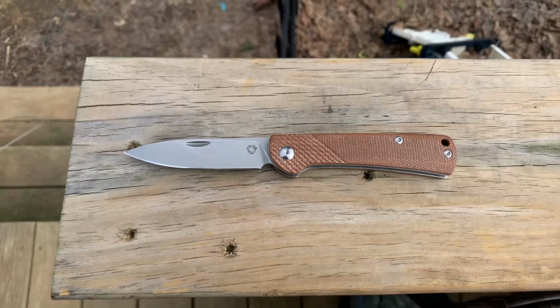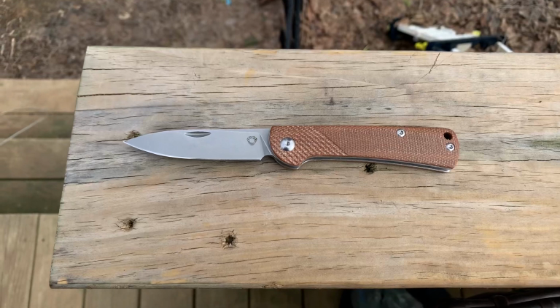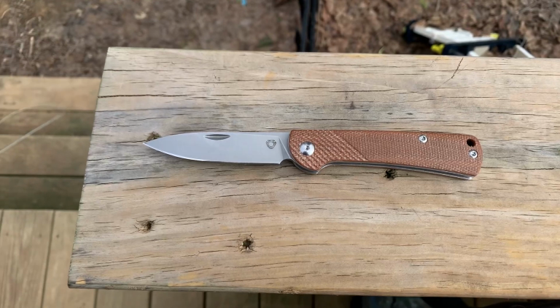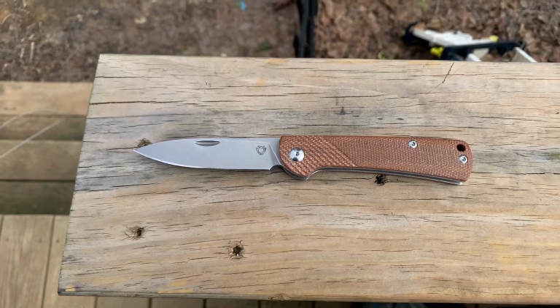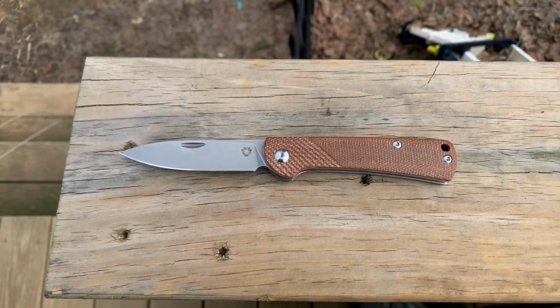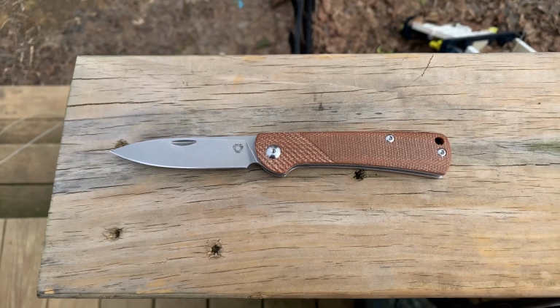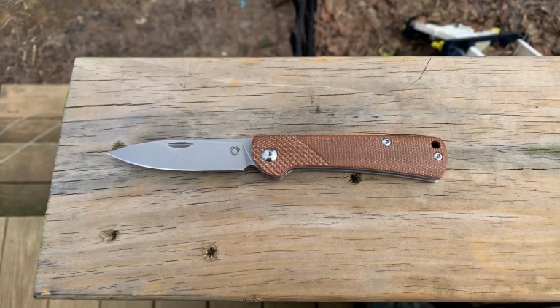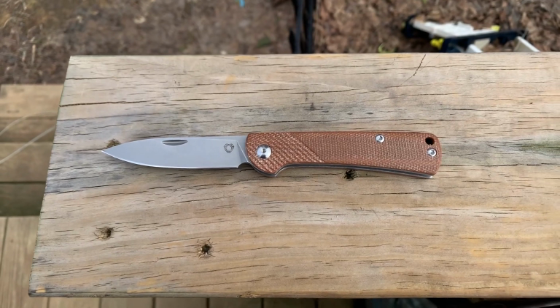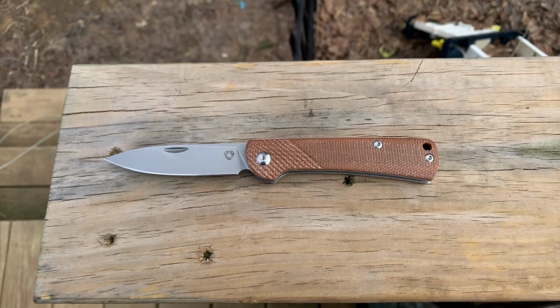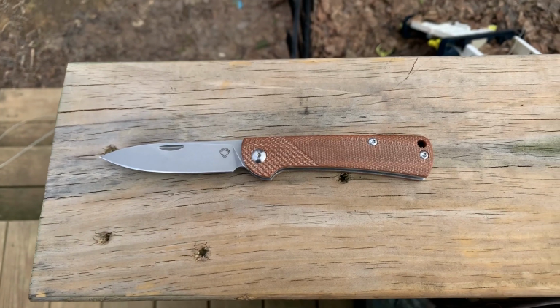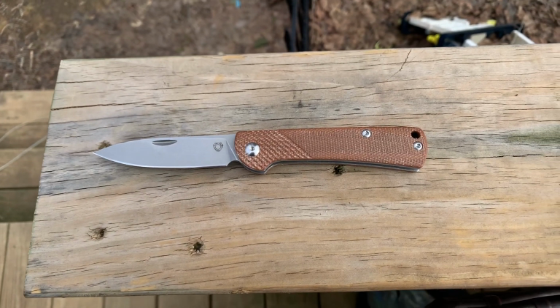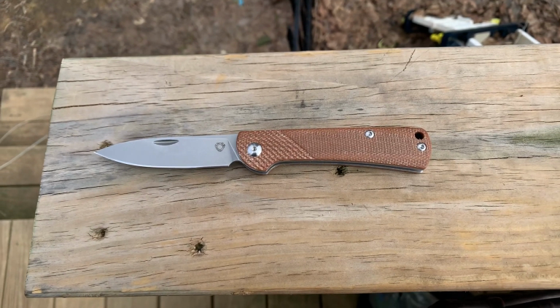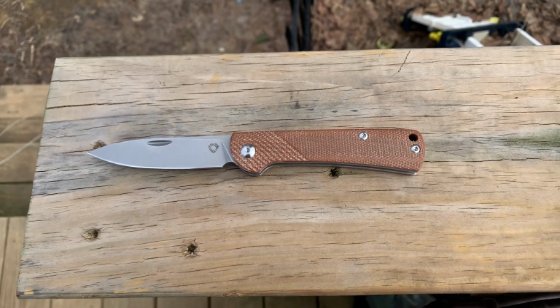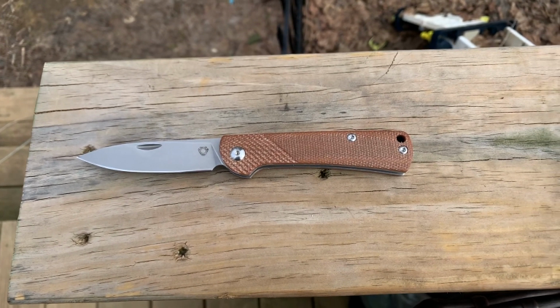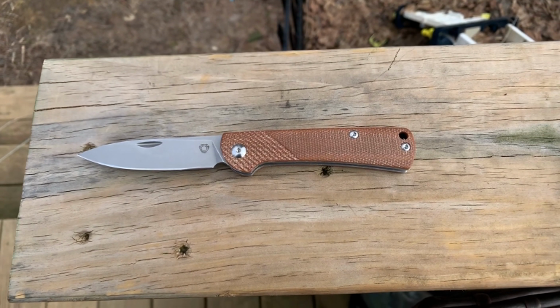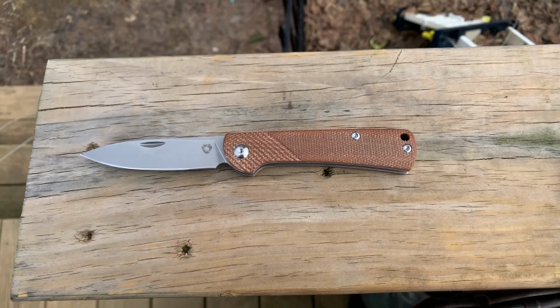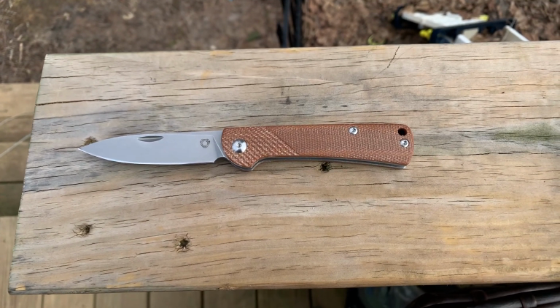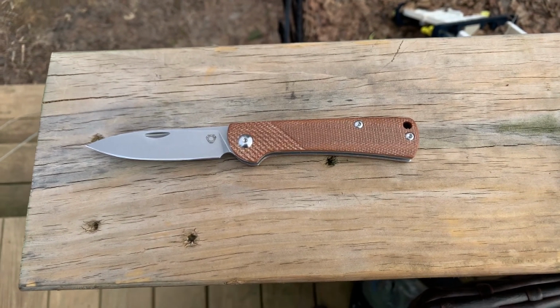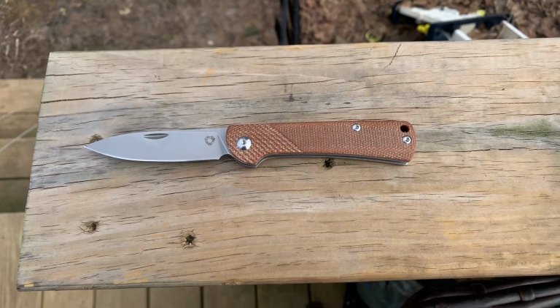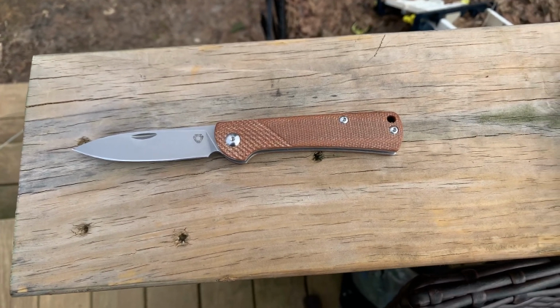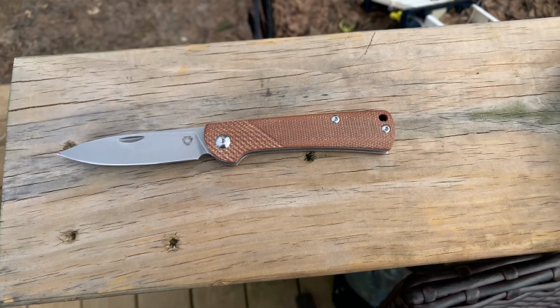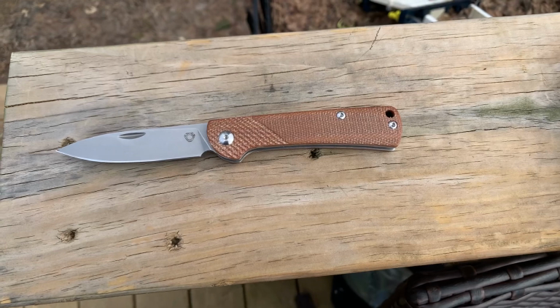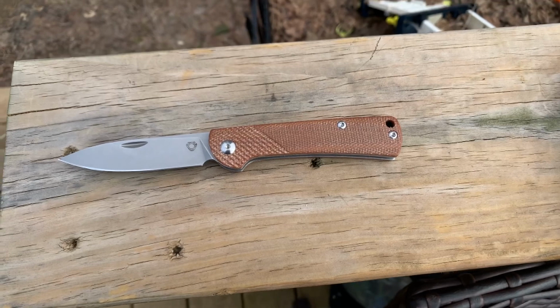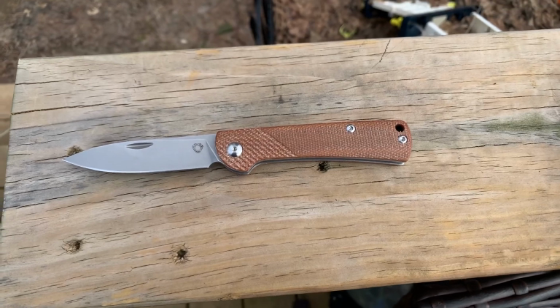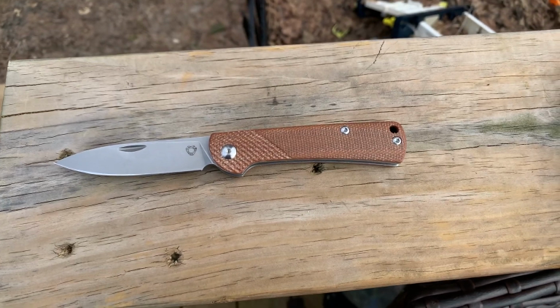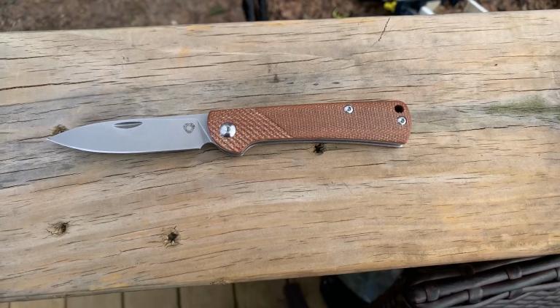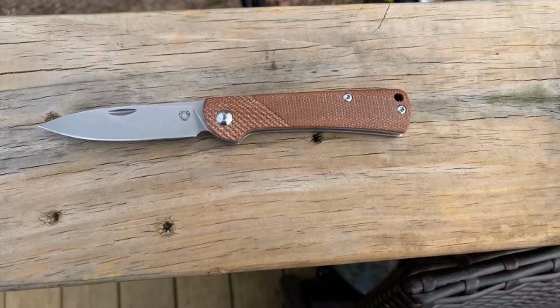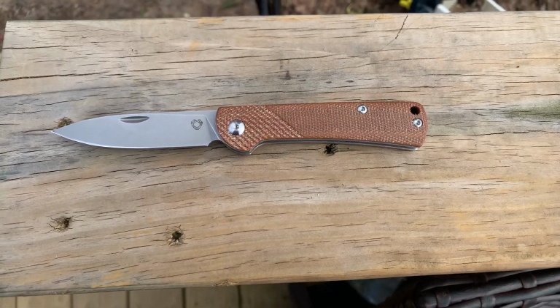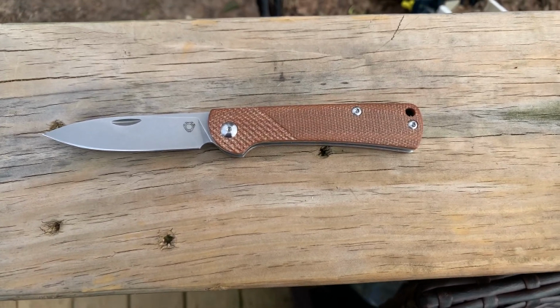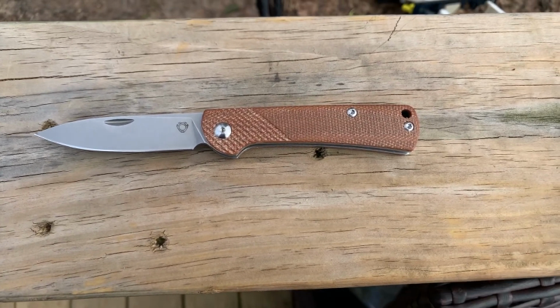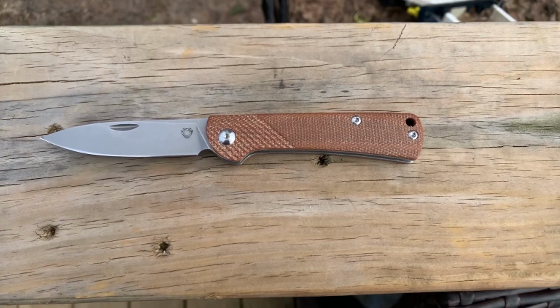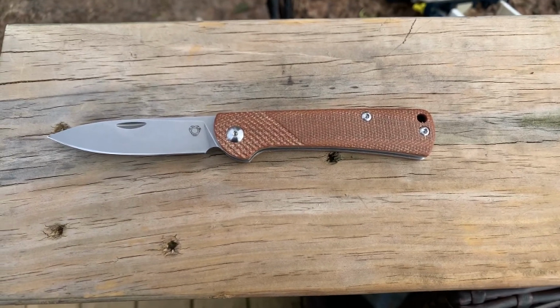What's up everybody, this is Rich from True Budget EDC and Prepping. Use your gear, lose your gear, because if you're not using it, you might as well lose it.